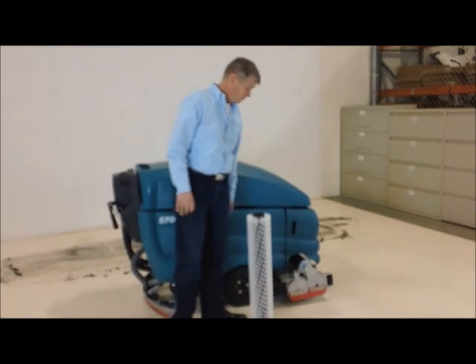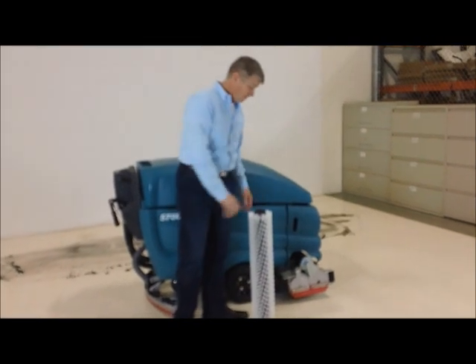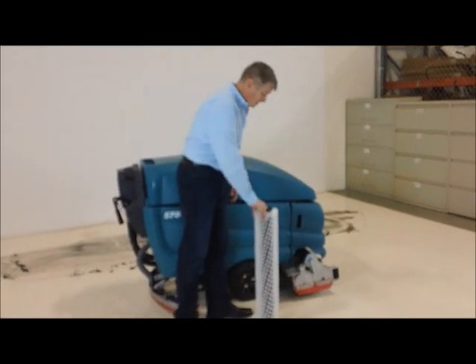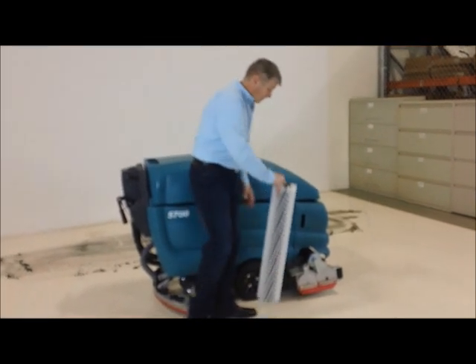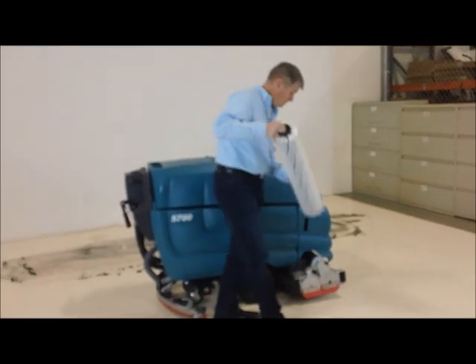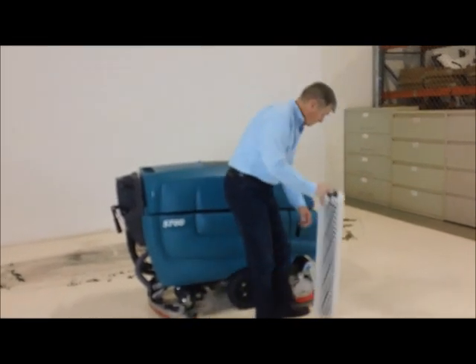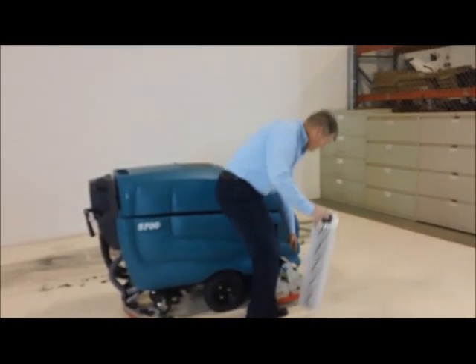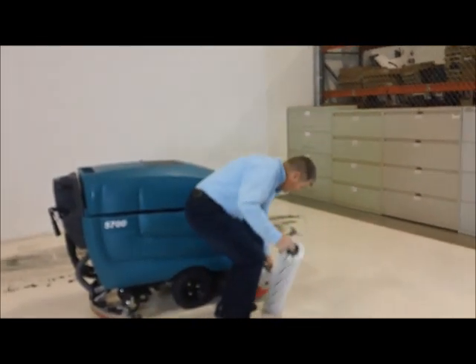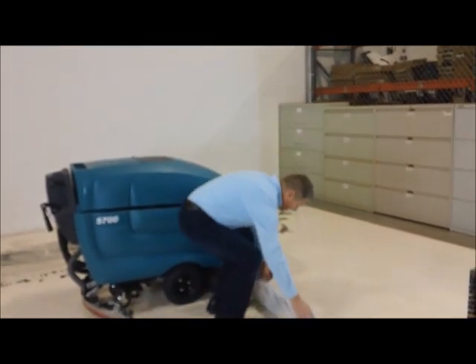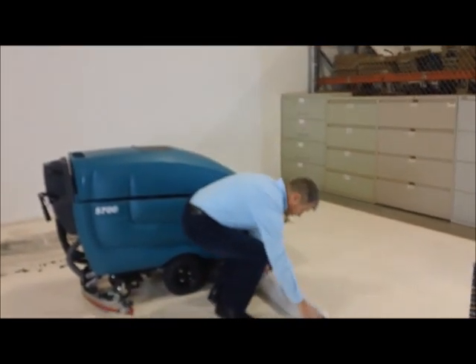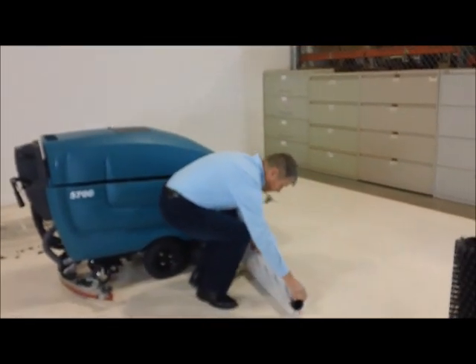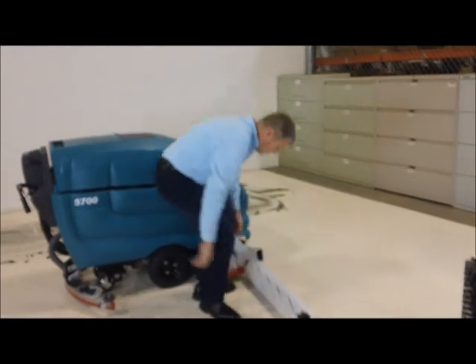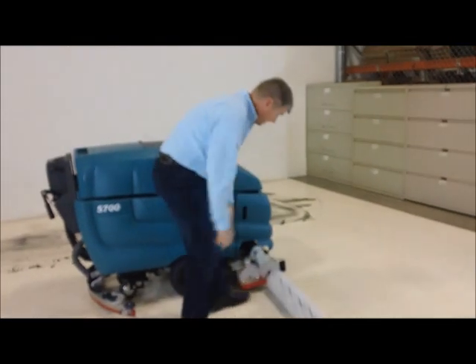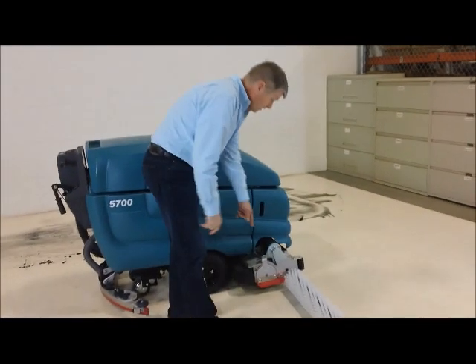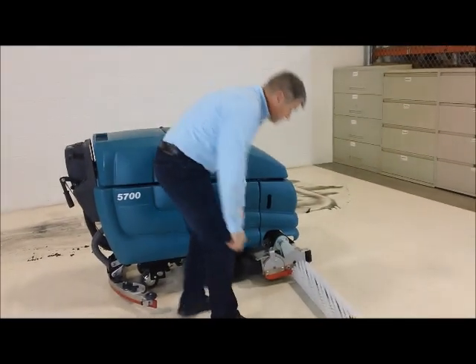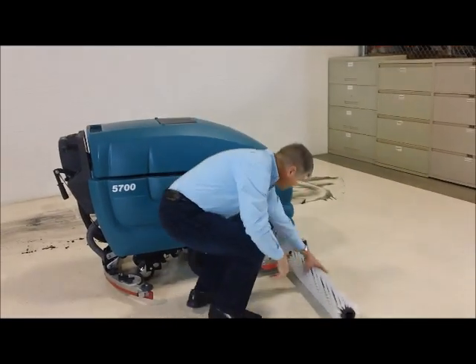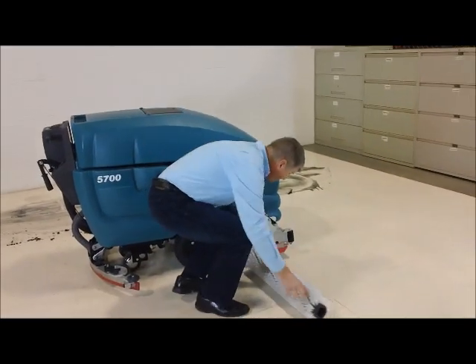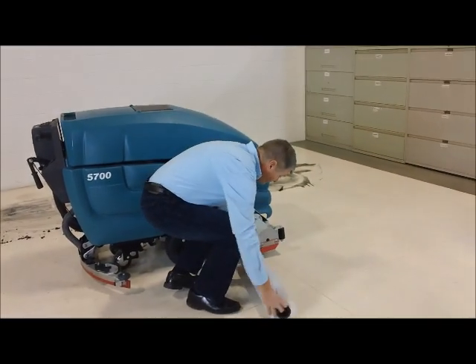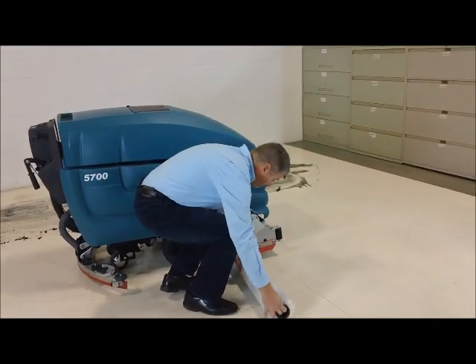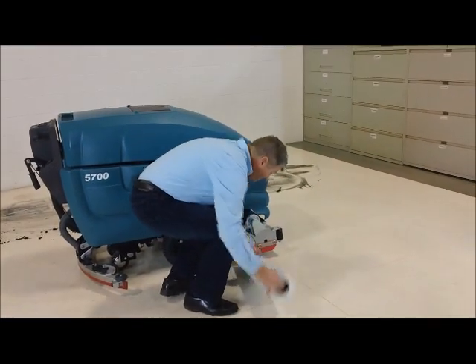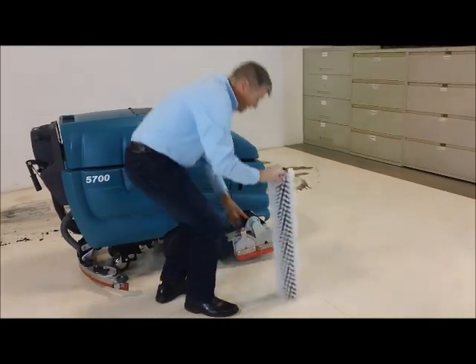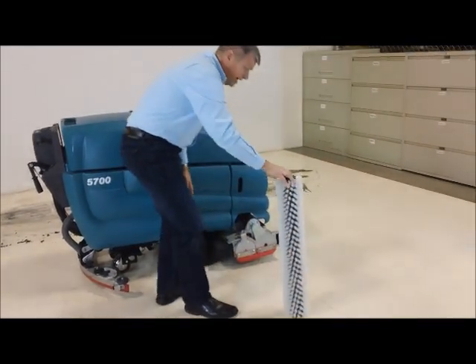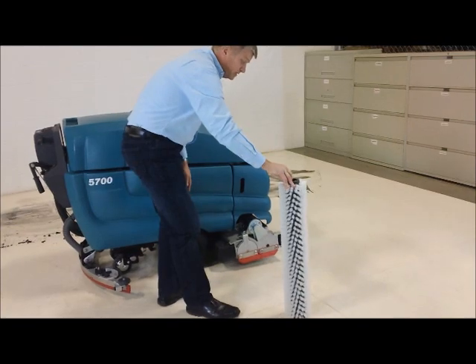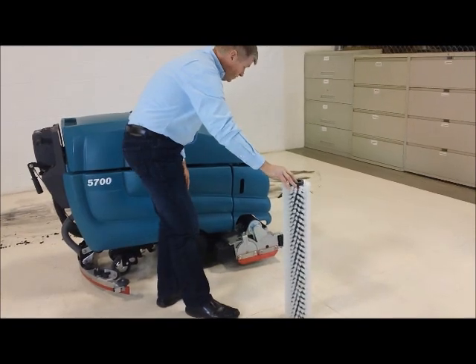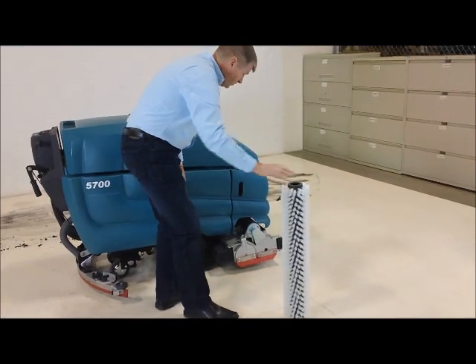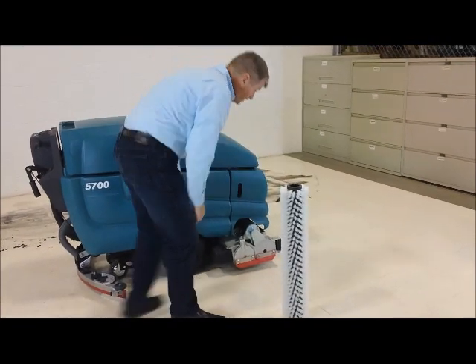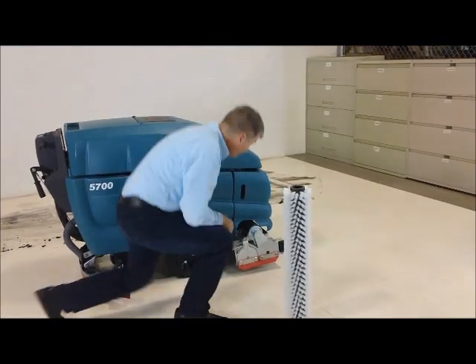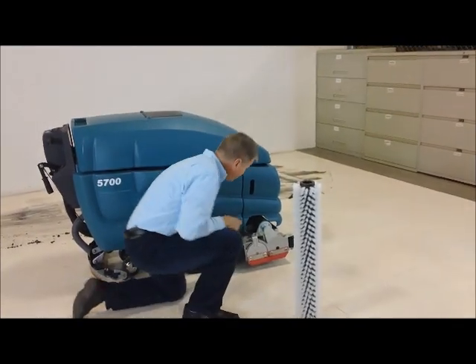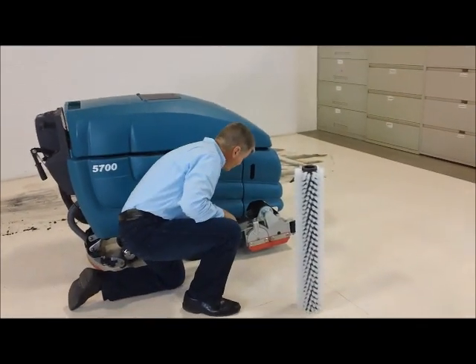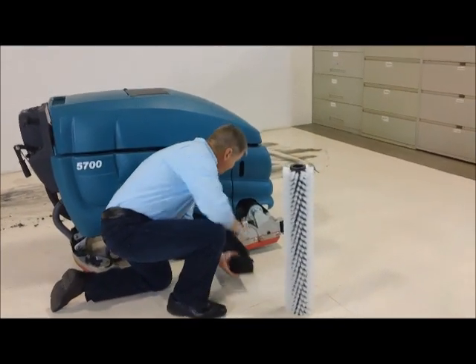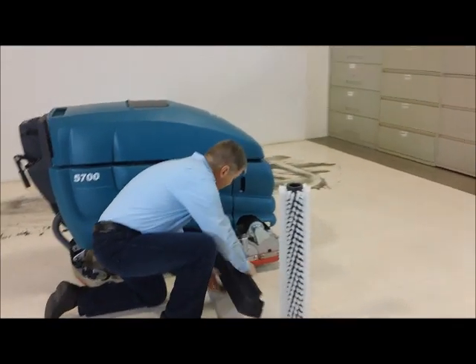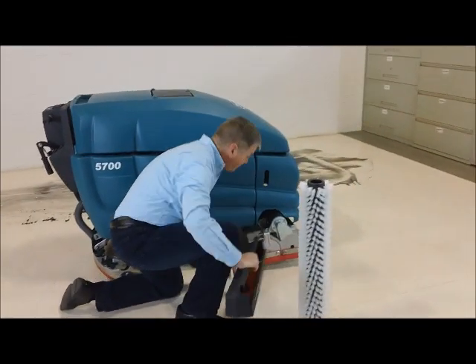There are two brushes. The front brush is spinning forward. The rear brush is spinning backwards, and its job is to throw any debris that's on the floor into the hopper.